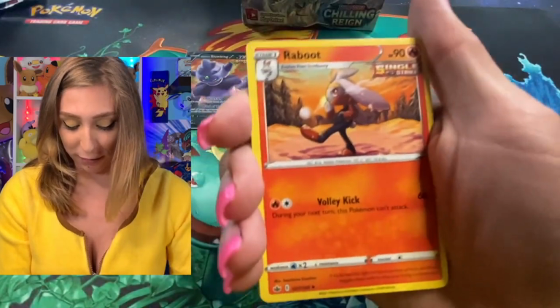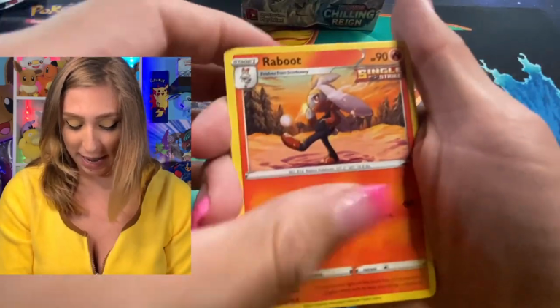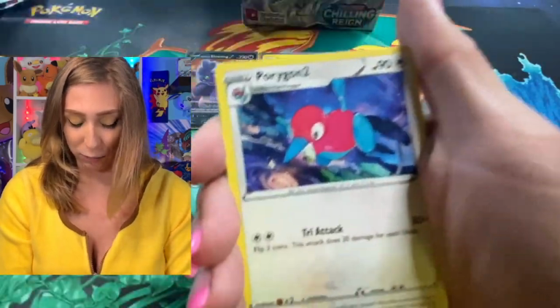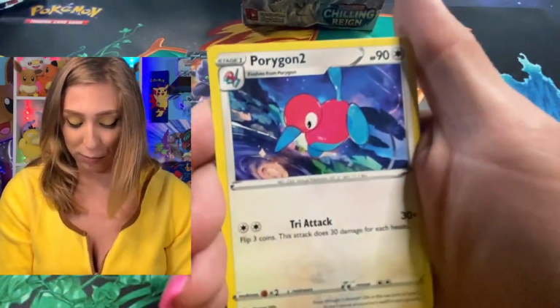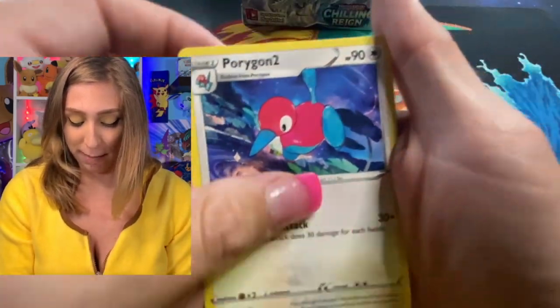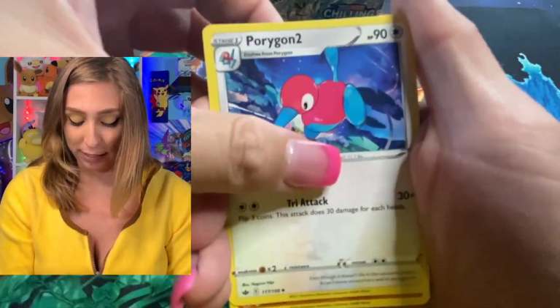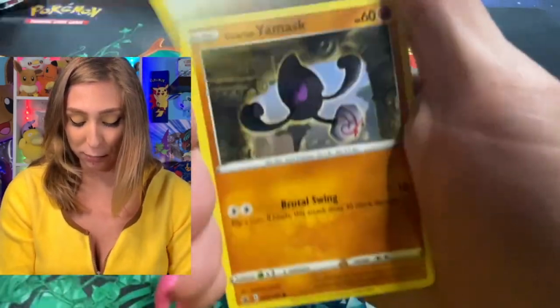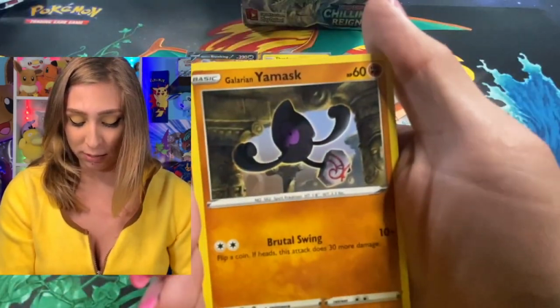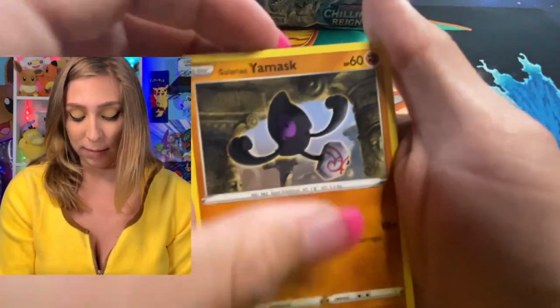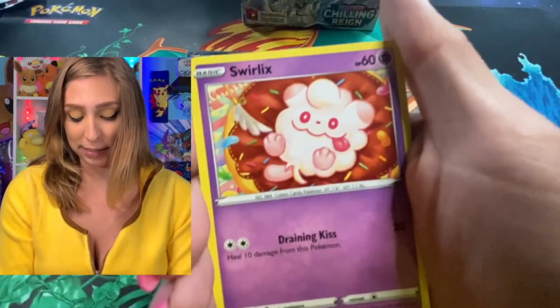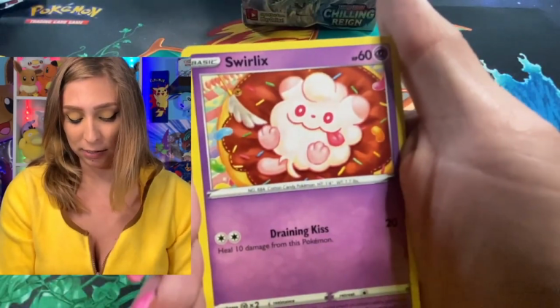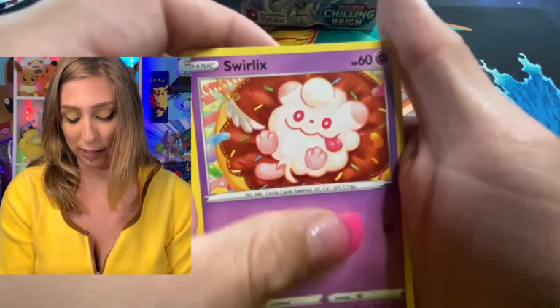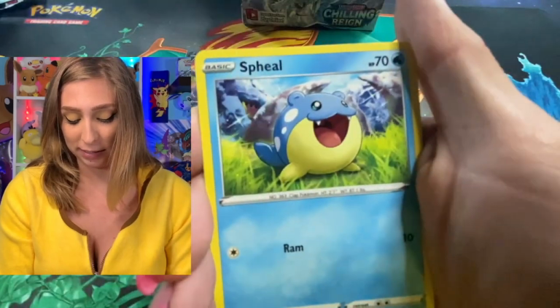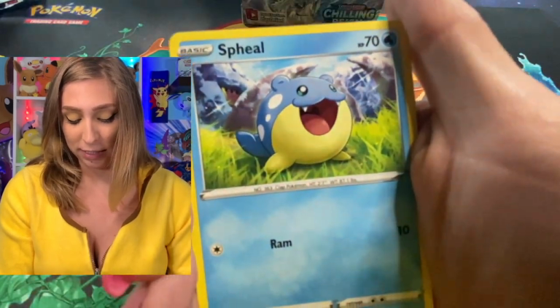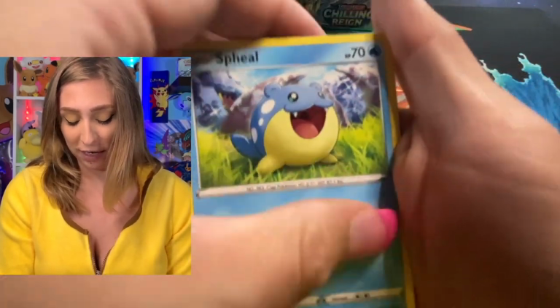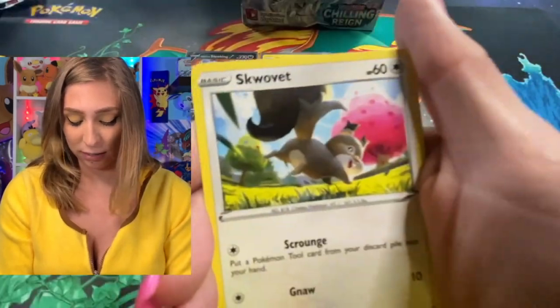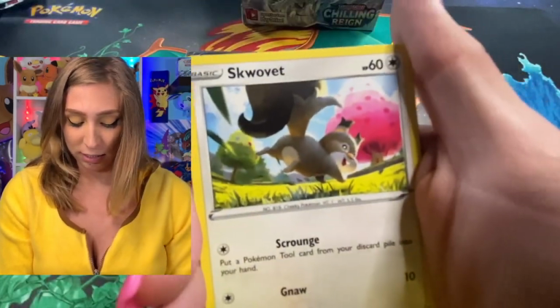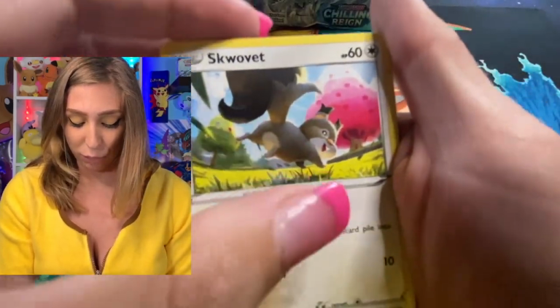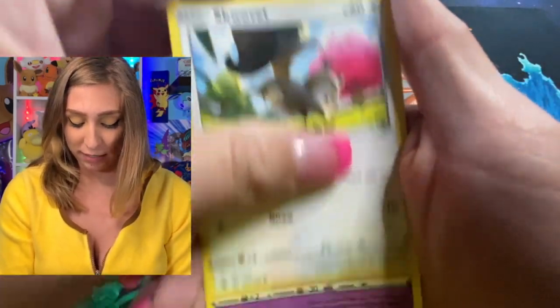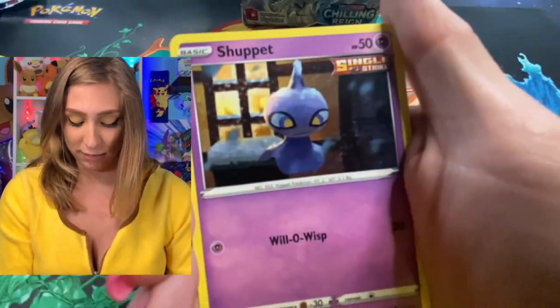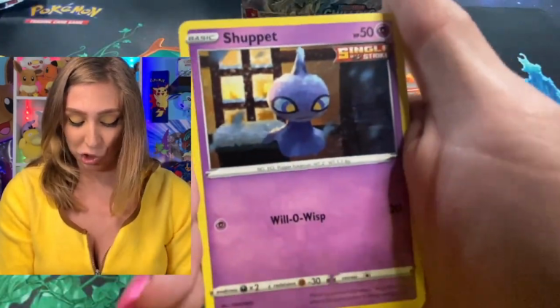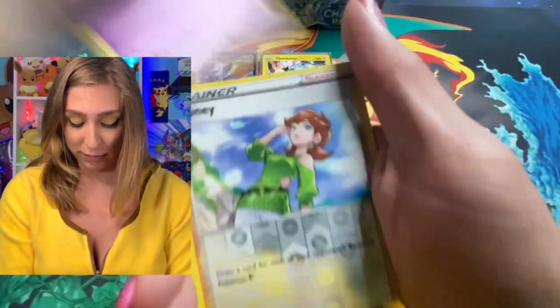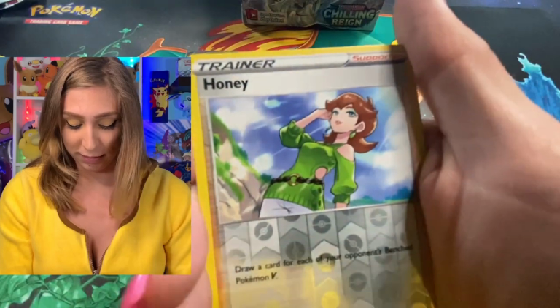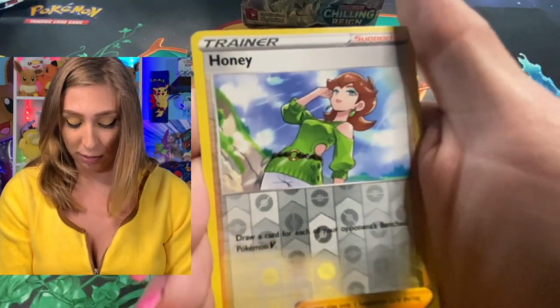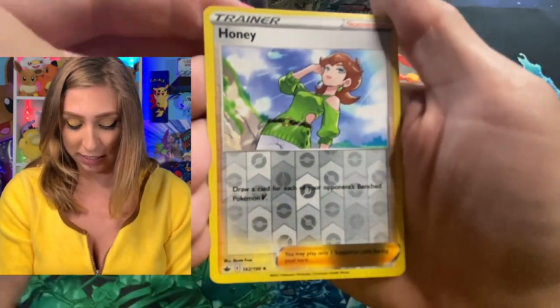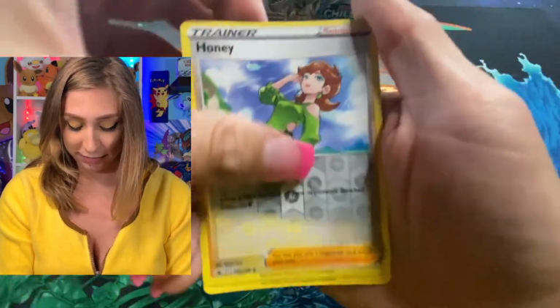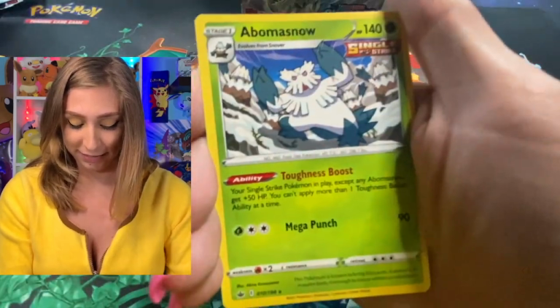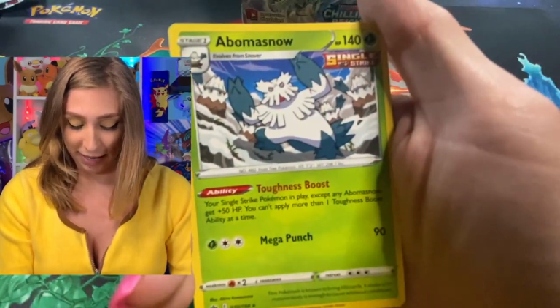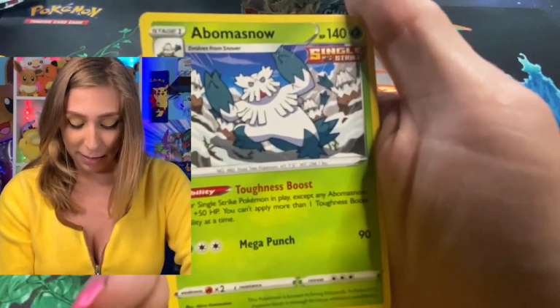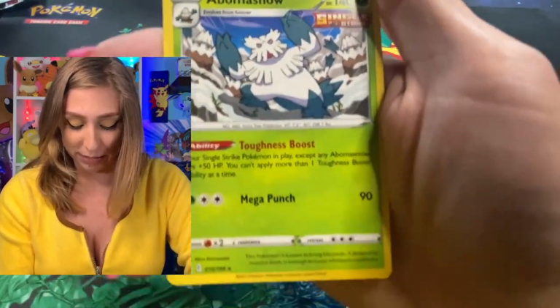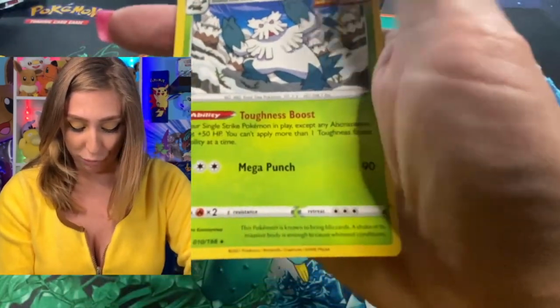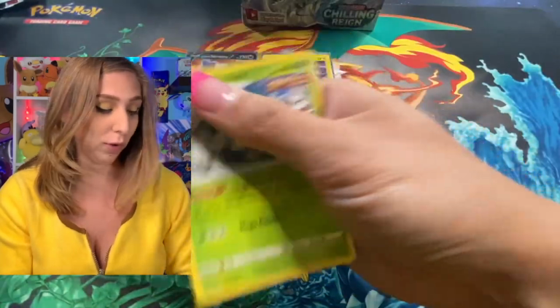From the Zapdos pack: Scroll of the Skies, Reboot, Porygon2, Yamask, Swirlix, Spheal, Skwovet, Shoop, Honey, and then Abomasnow for the rare.